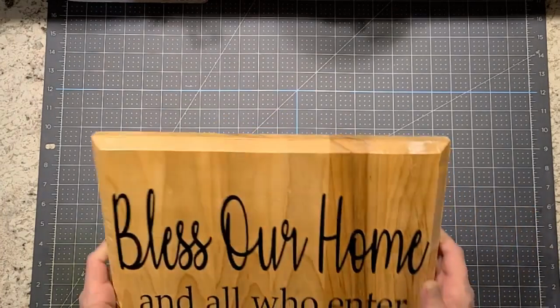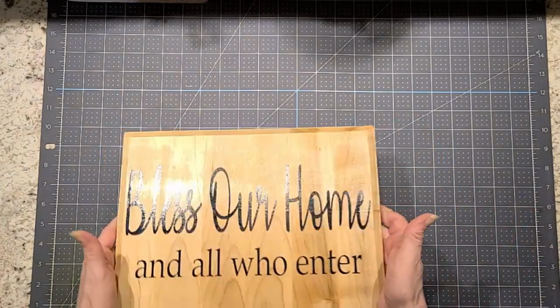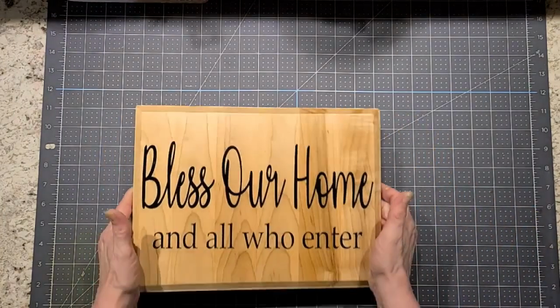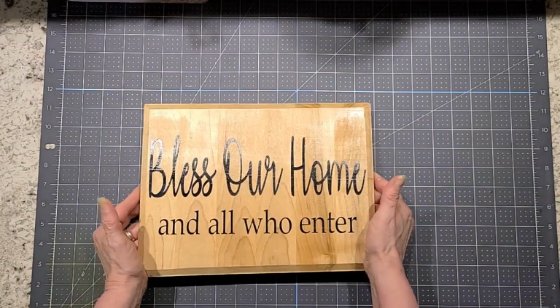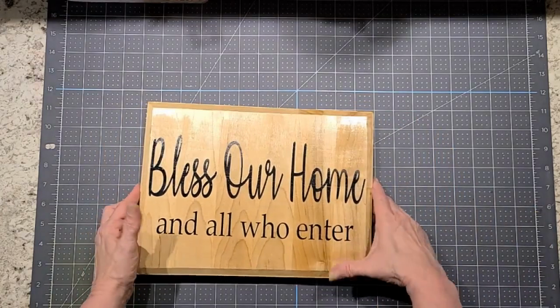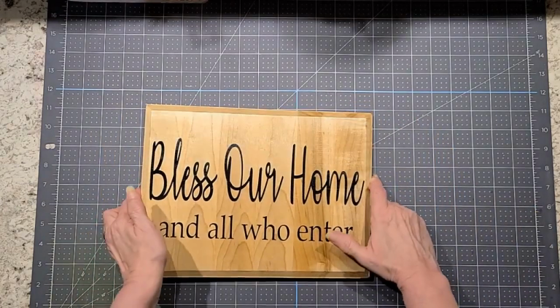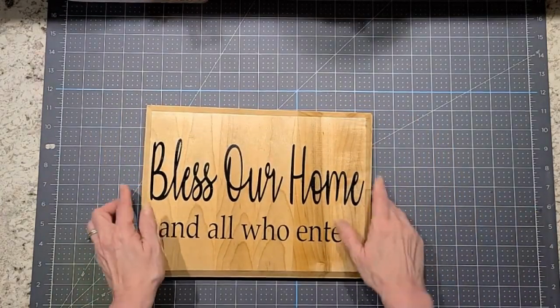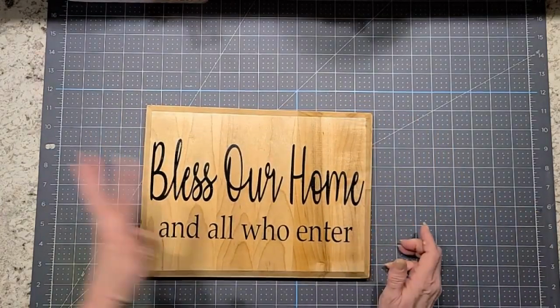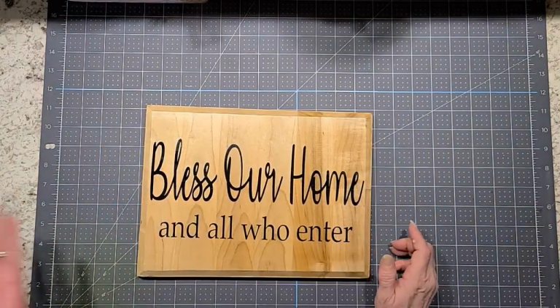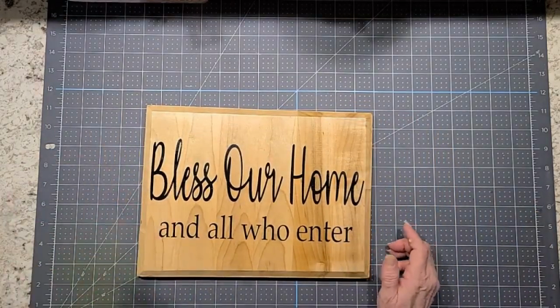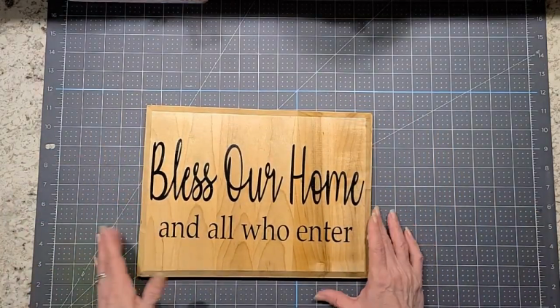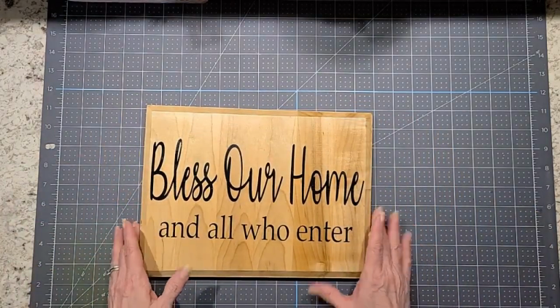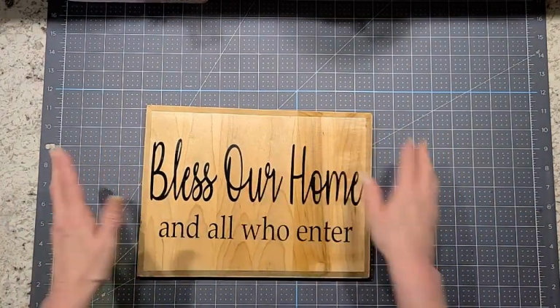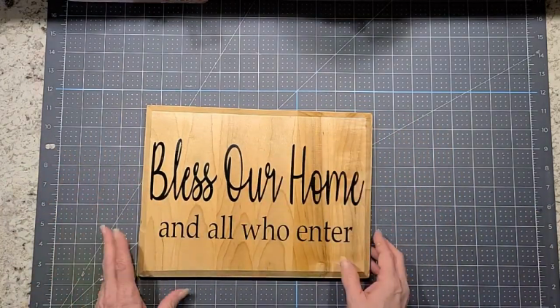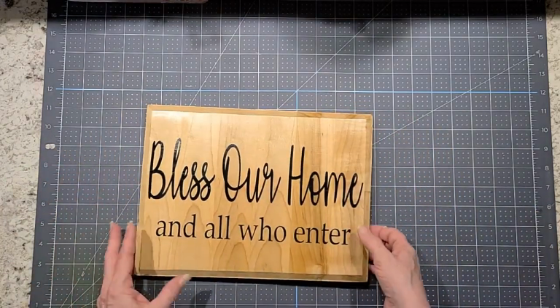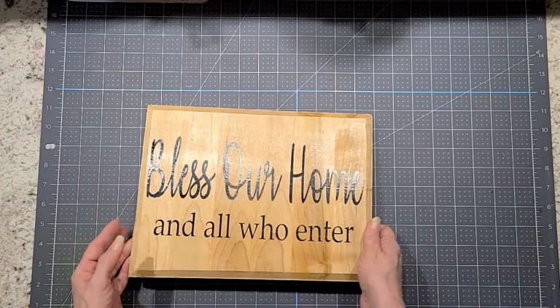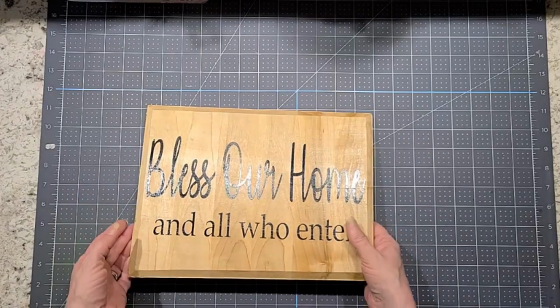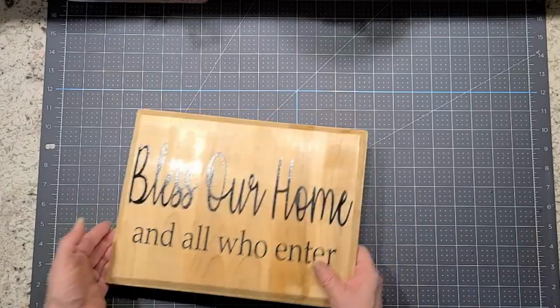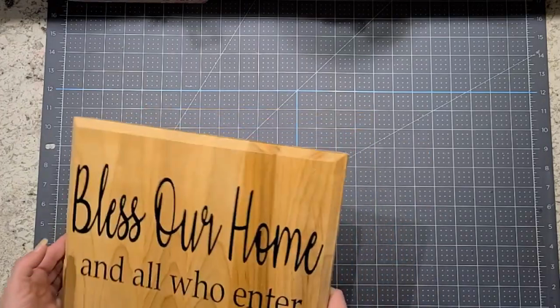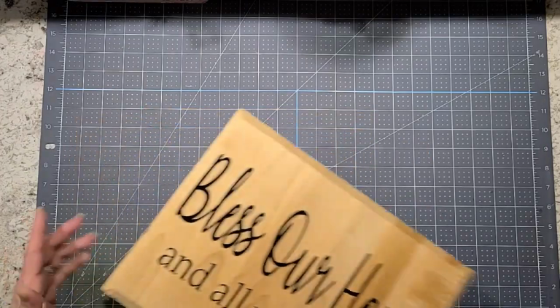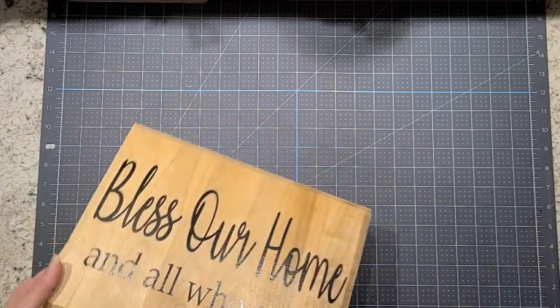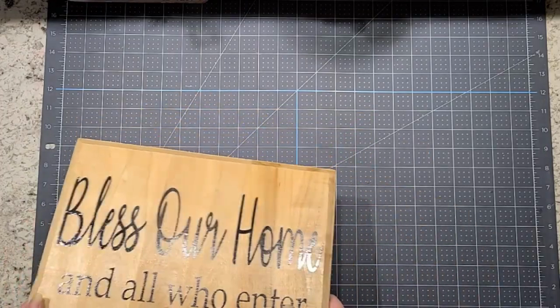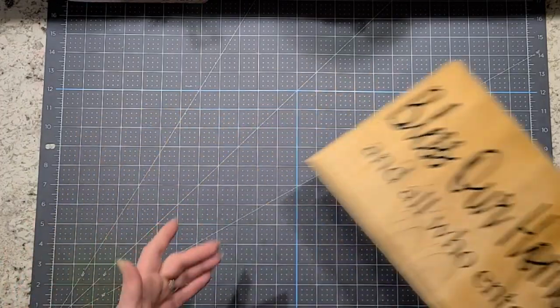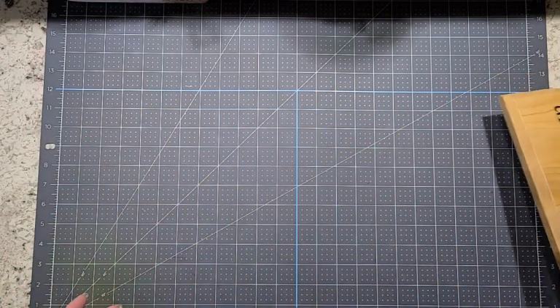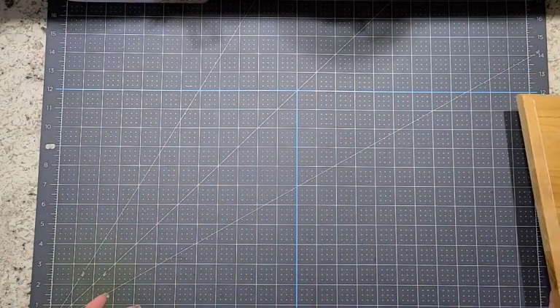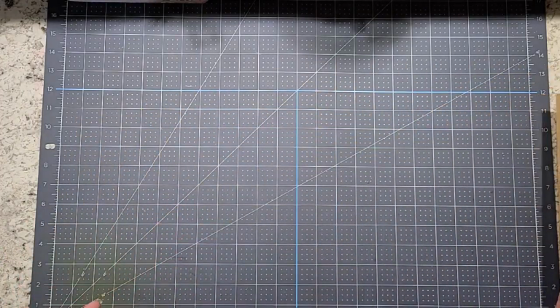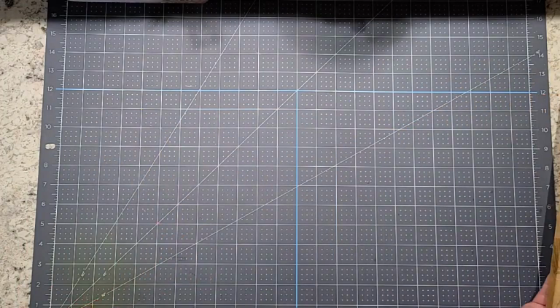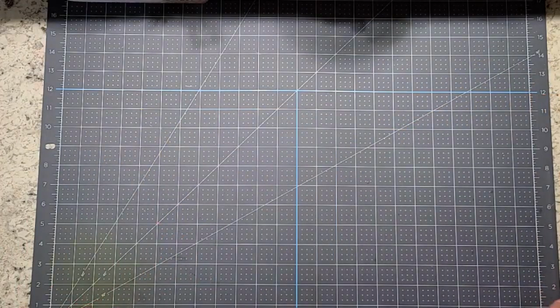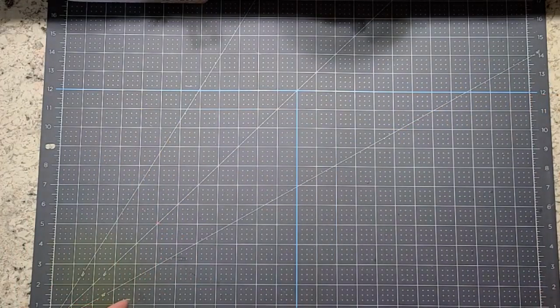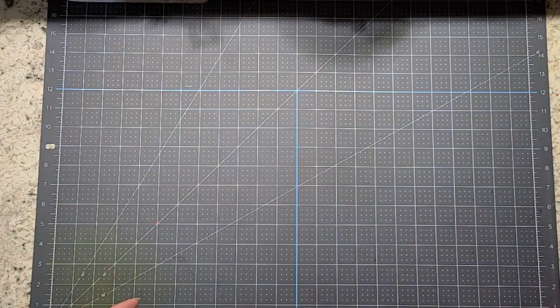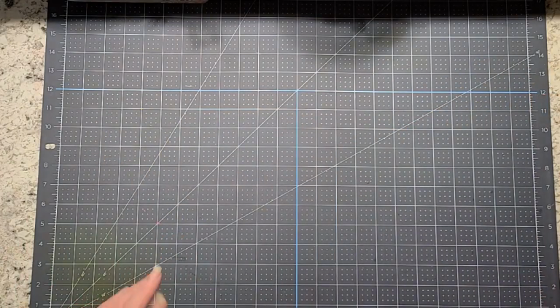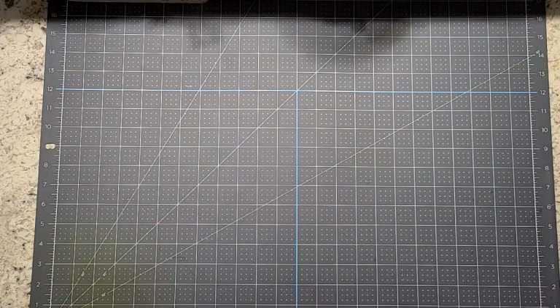Here's the first thing. I'm sending her a sign. It says "Bless Her Home and All Who Enter." I know you guys have probably seen this sign a thousand times, but it's one of my faves and I love to send it, so I'm going to send her that.